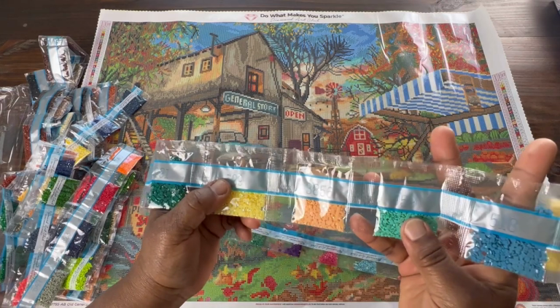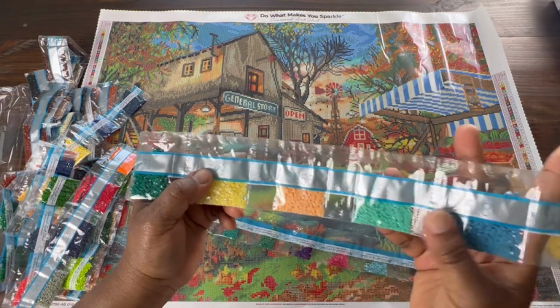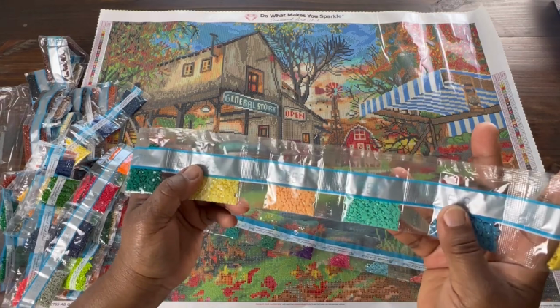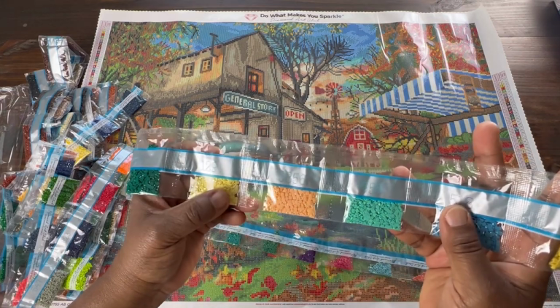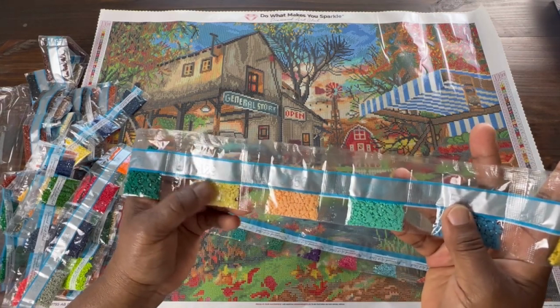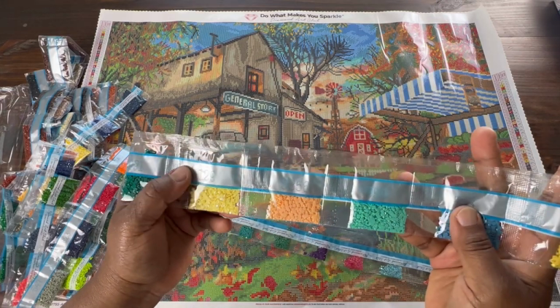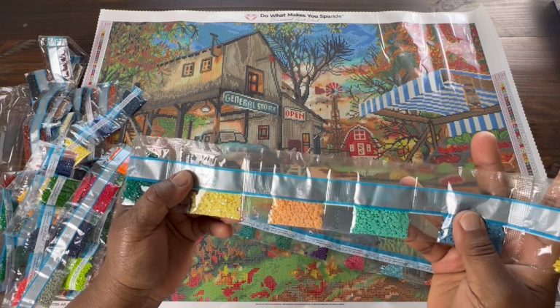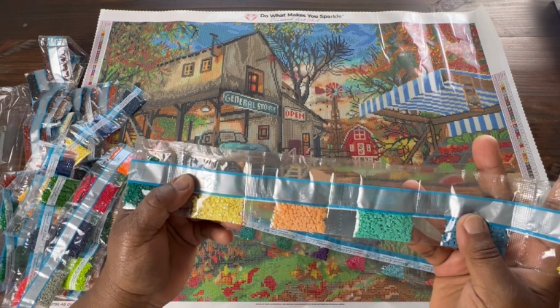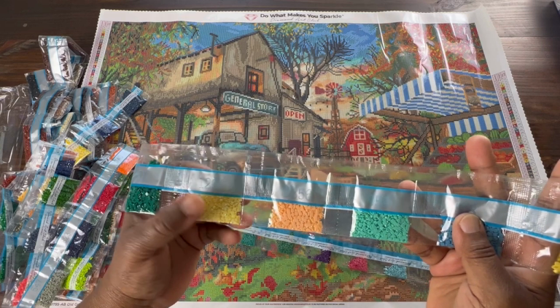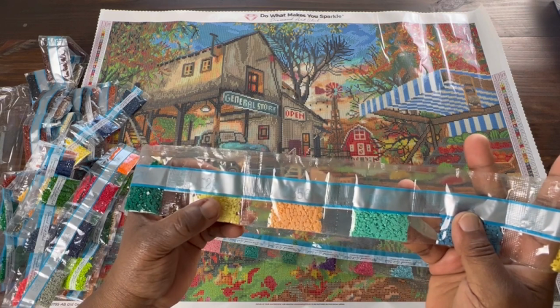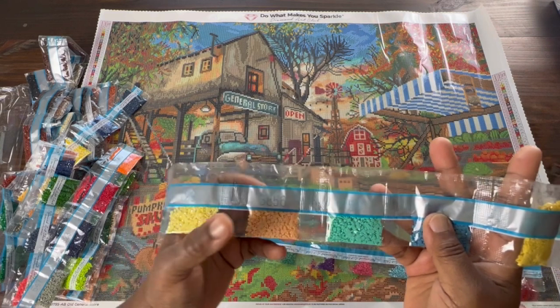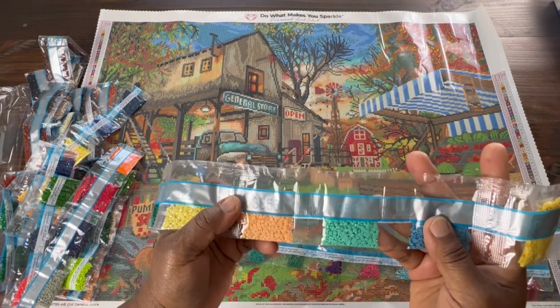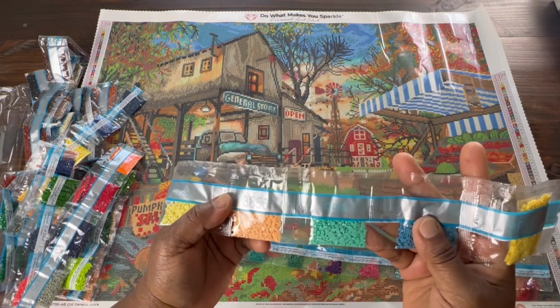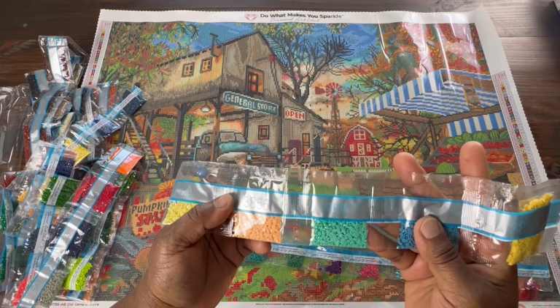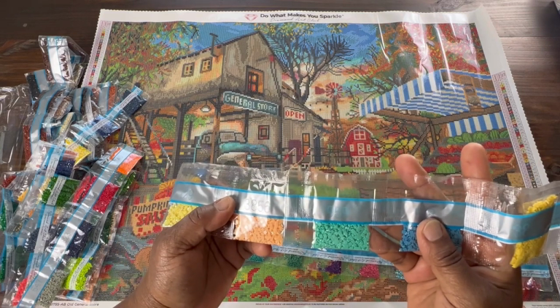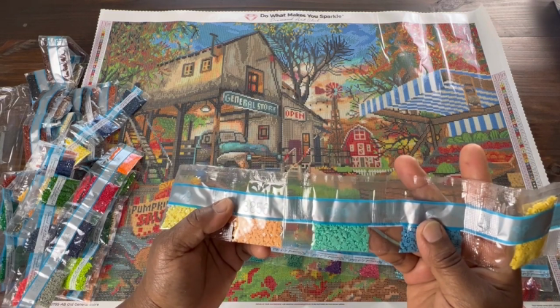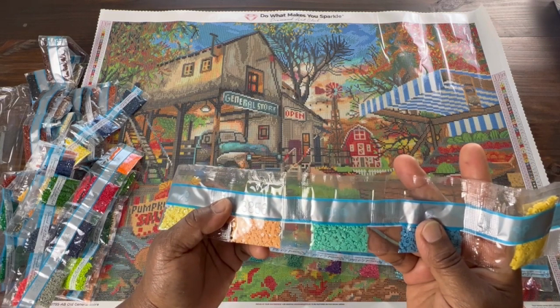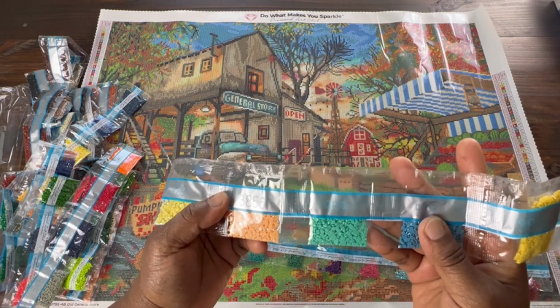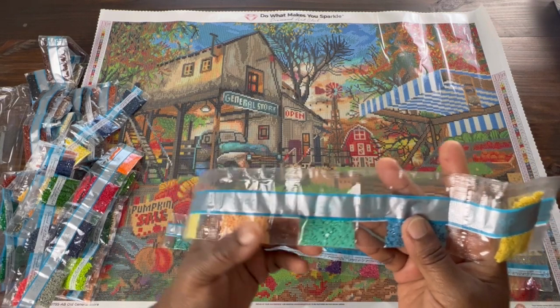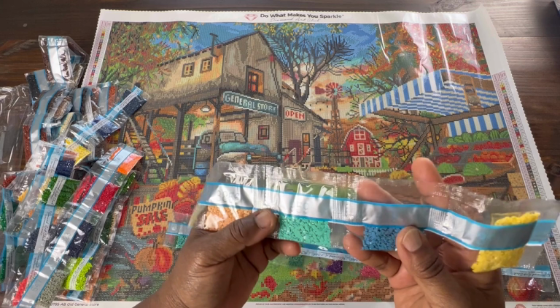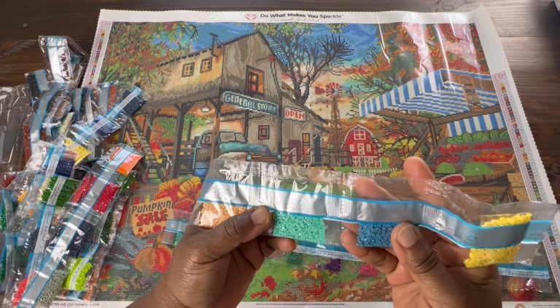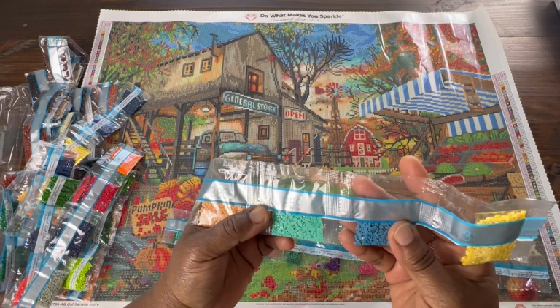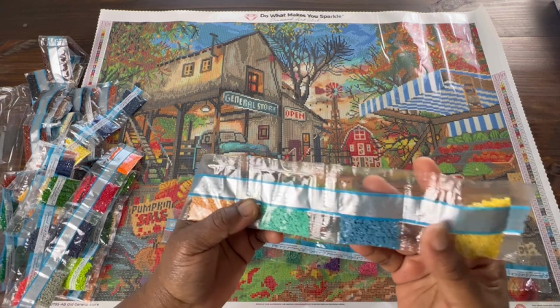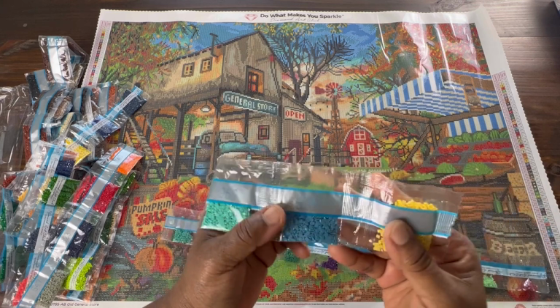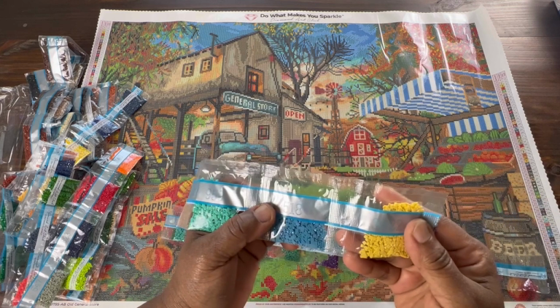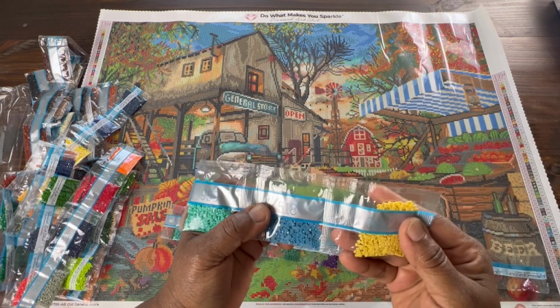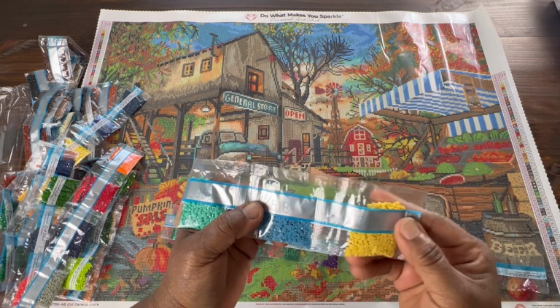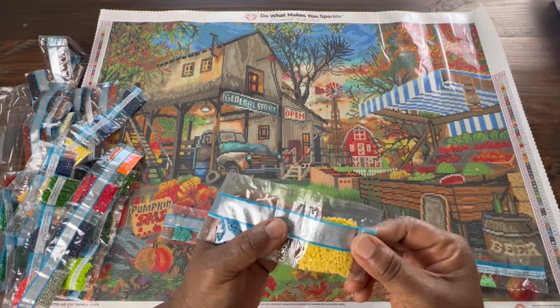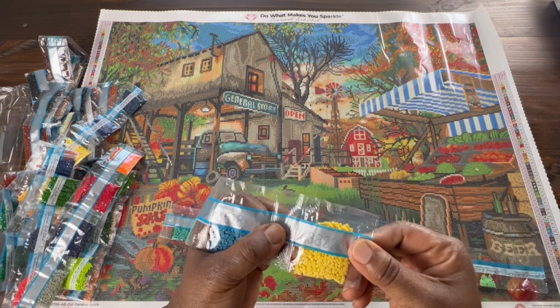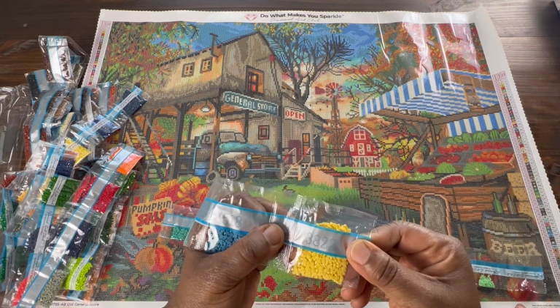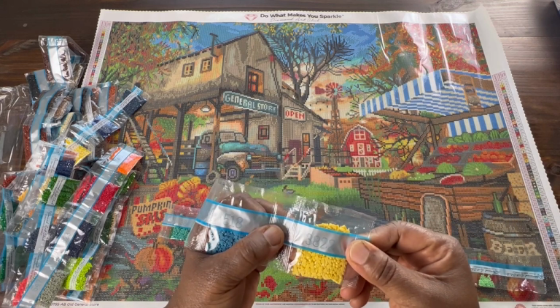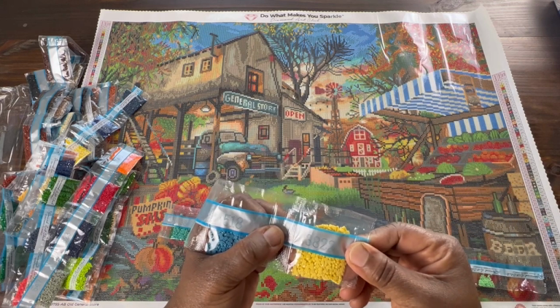We have 991 - I don't know if I've ever seen that one before either. Here is our last AB which is 129, a real pretty yellow. We have 3856, 959, 518, and 3822.